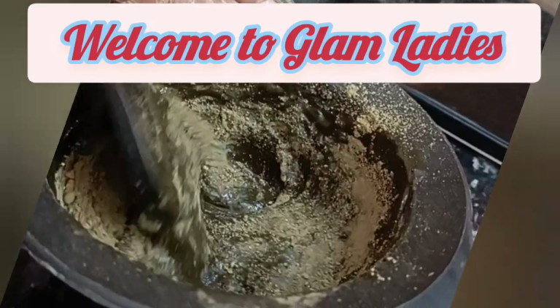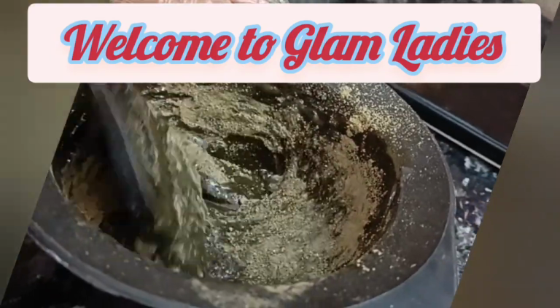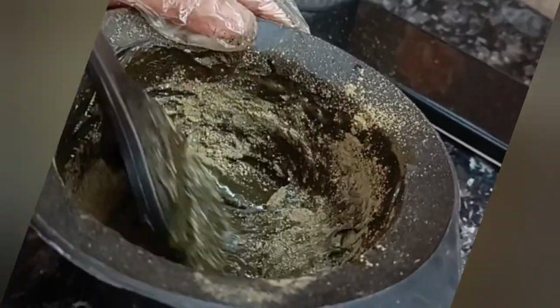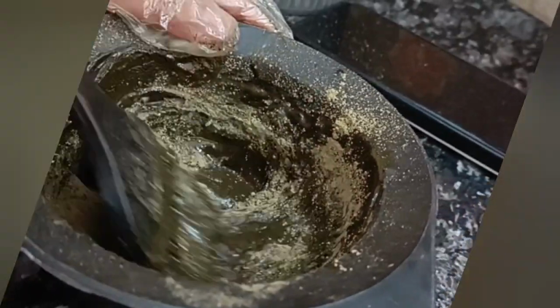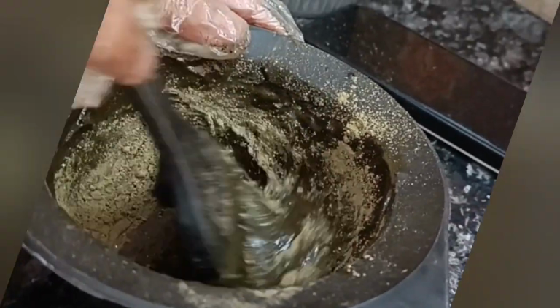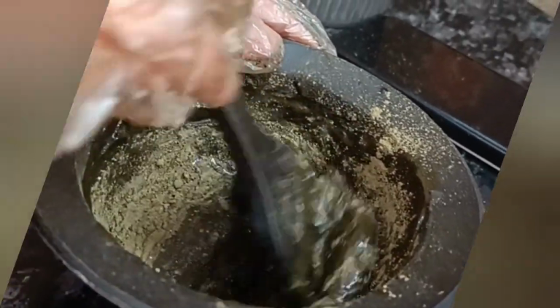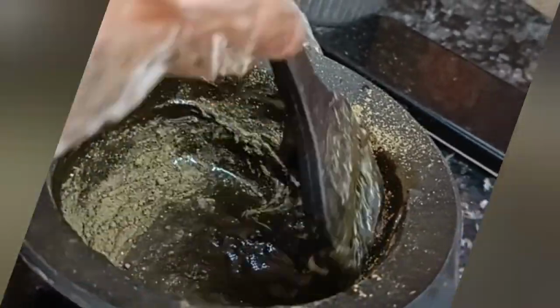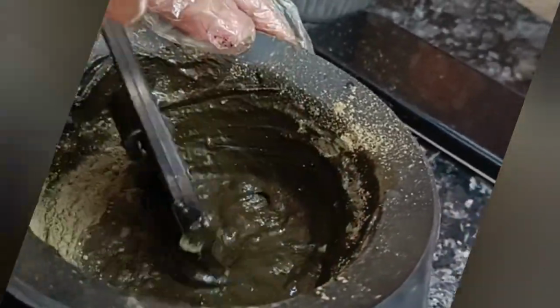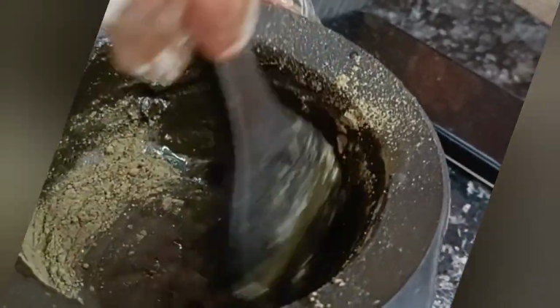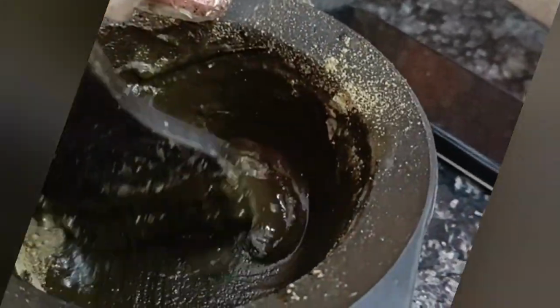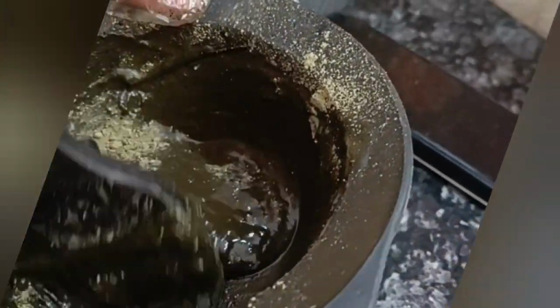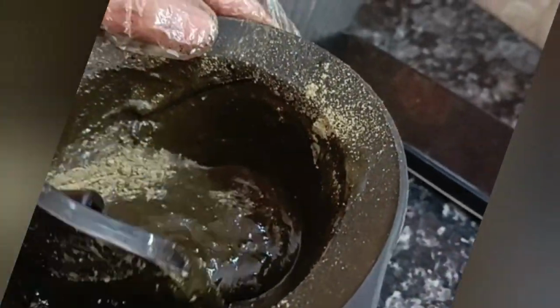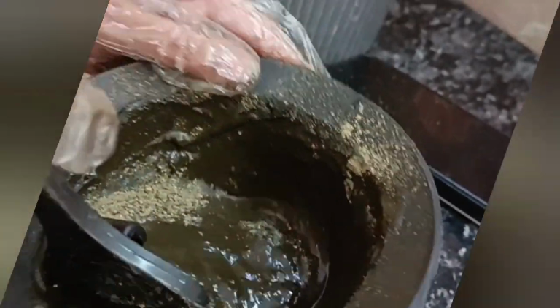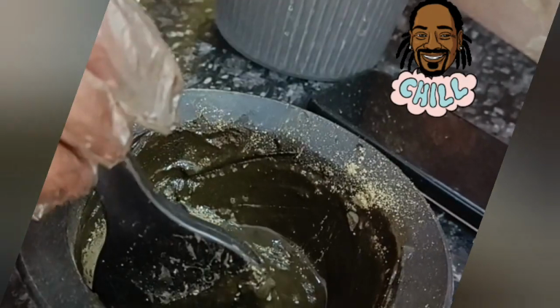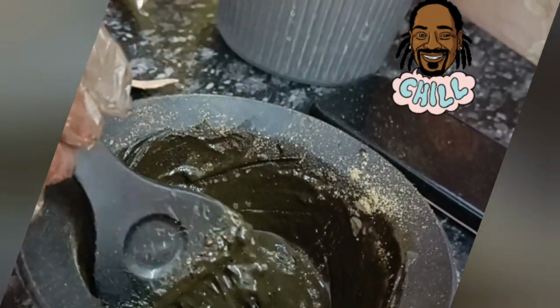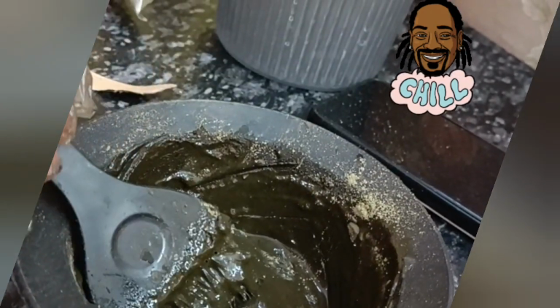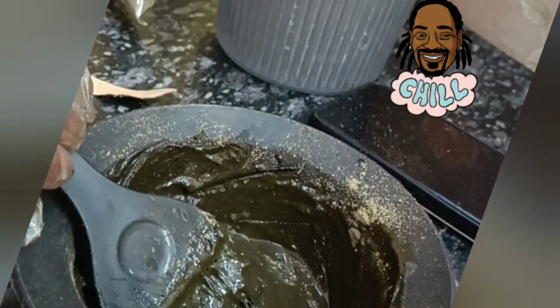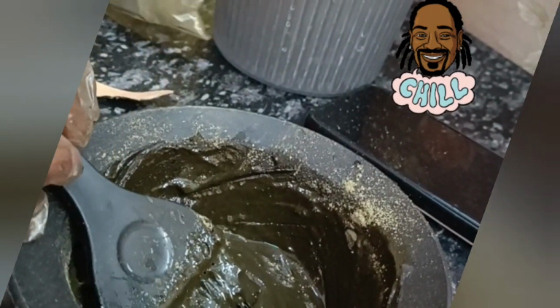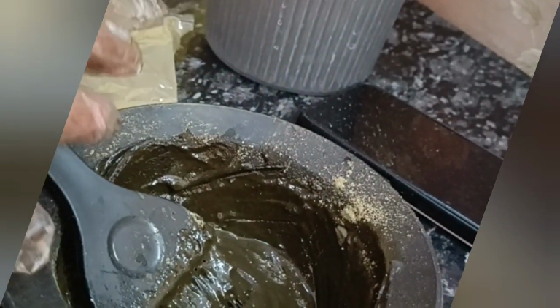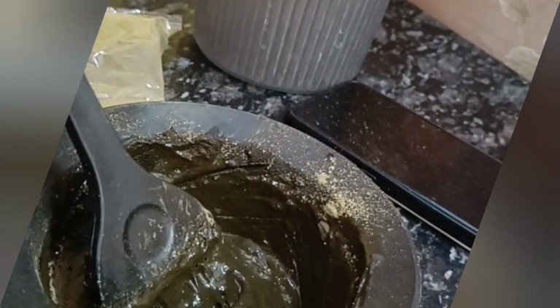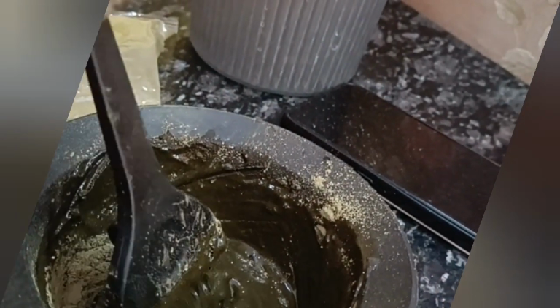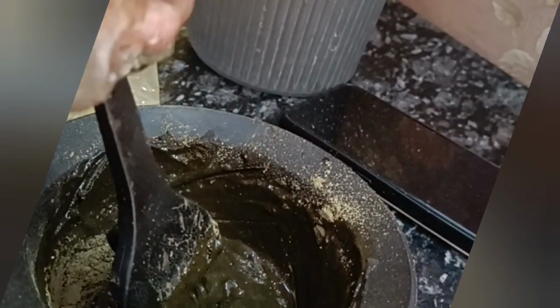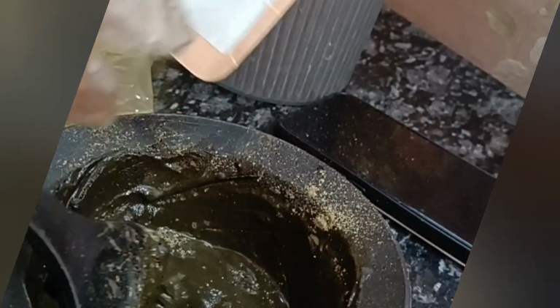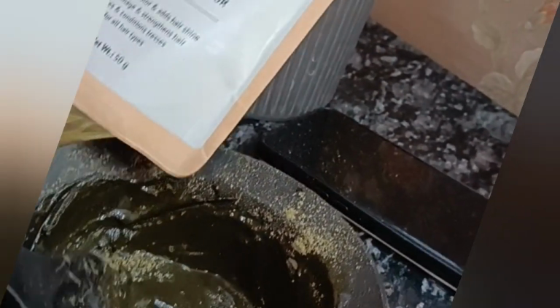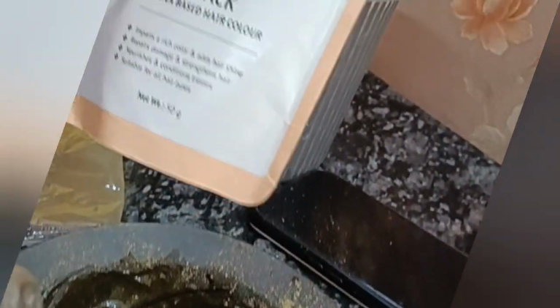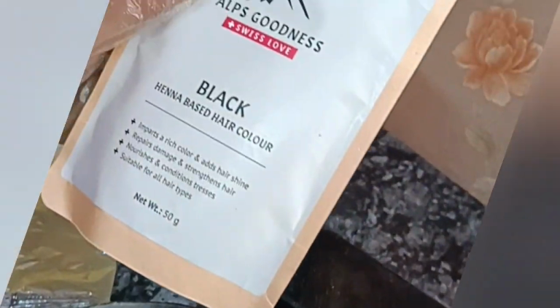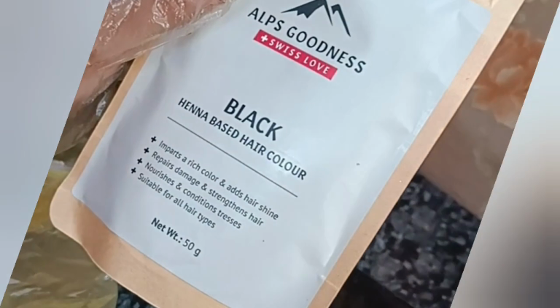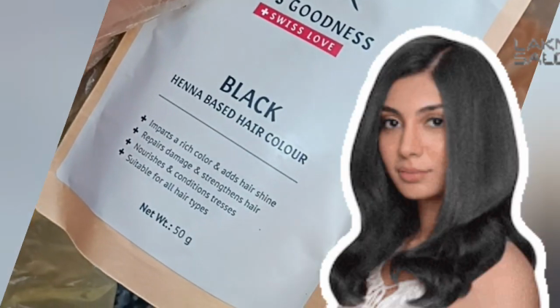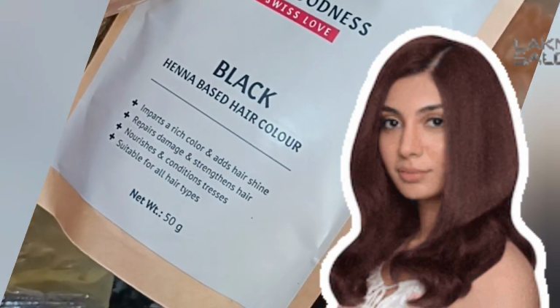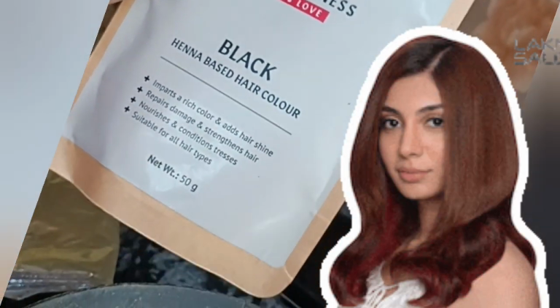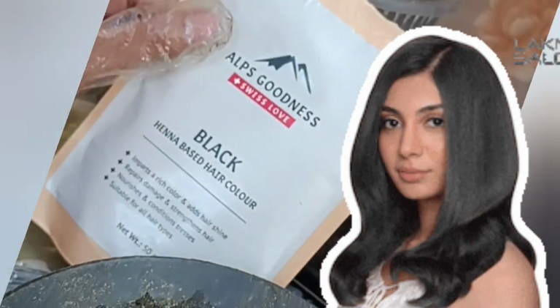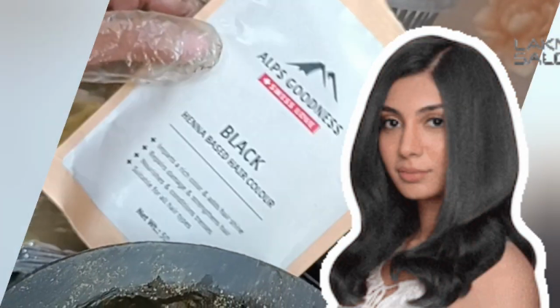If you have no idea which hair color to use for white hair, we have a very good review of this product. This is Elps — Elps is a very renowned company. Elps is a black henna-based hair color.